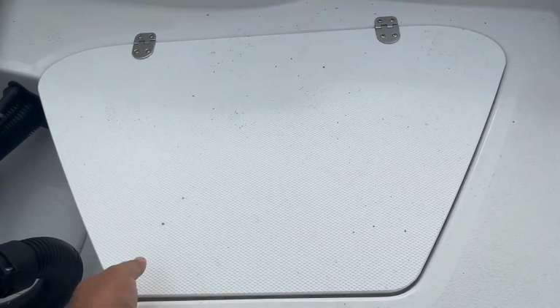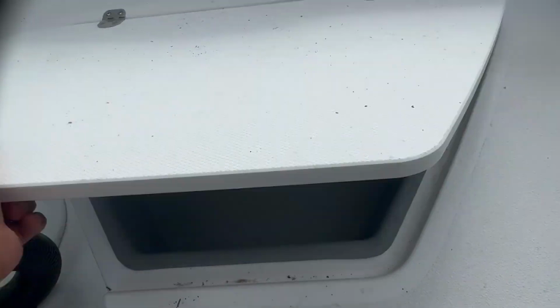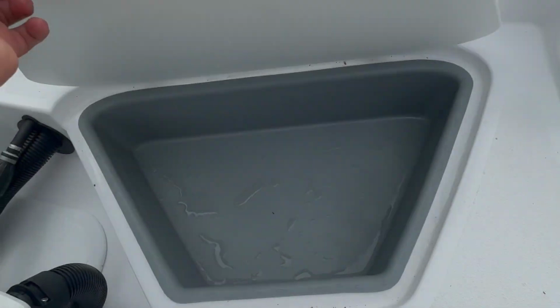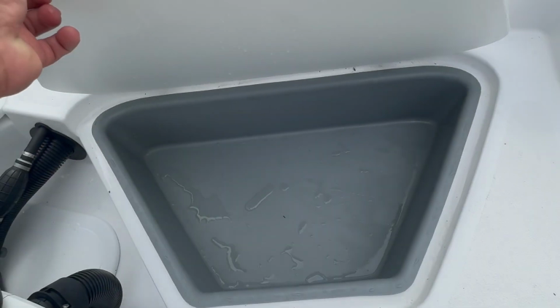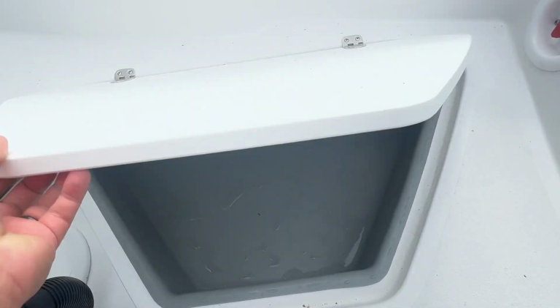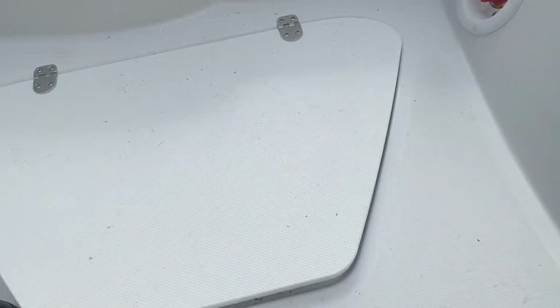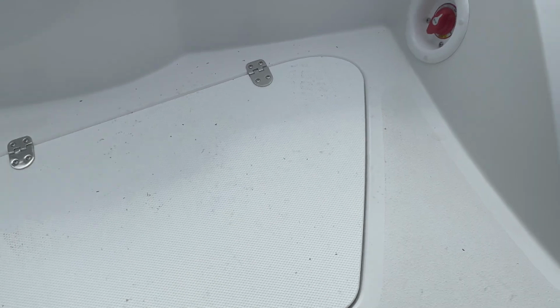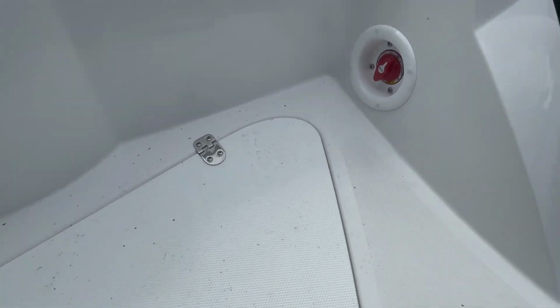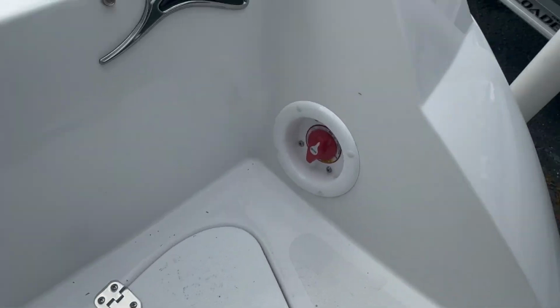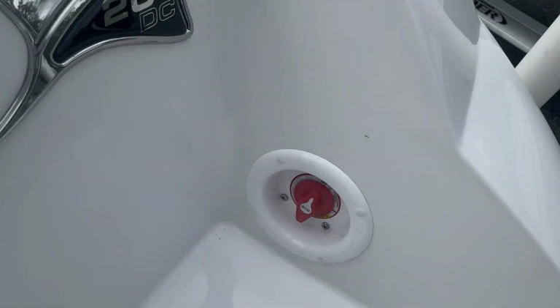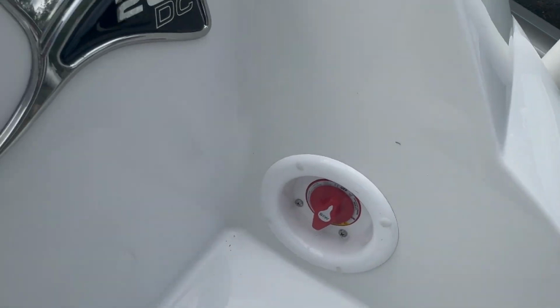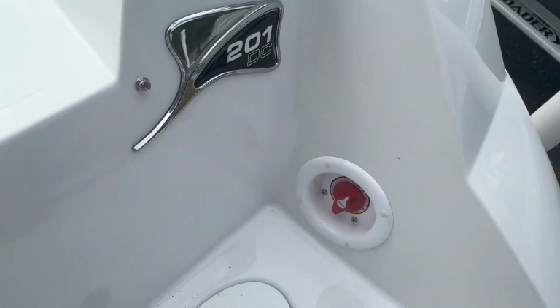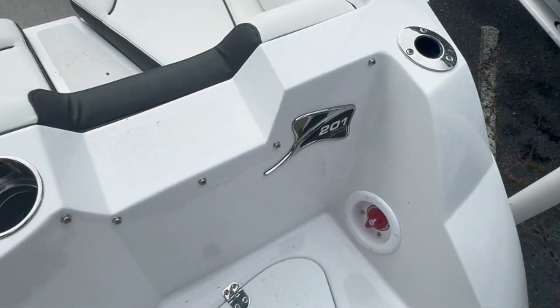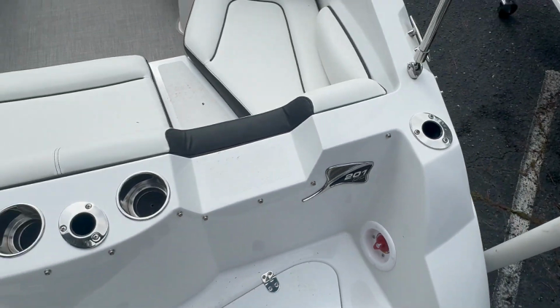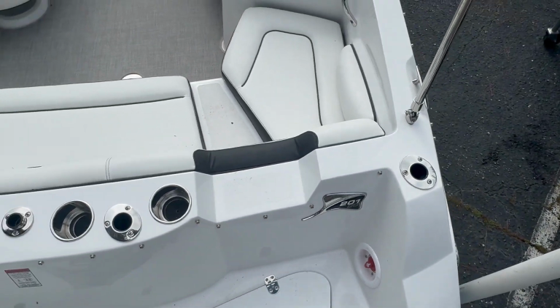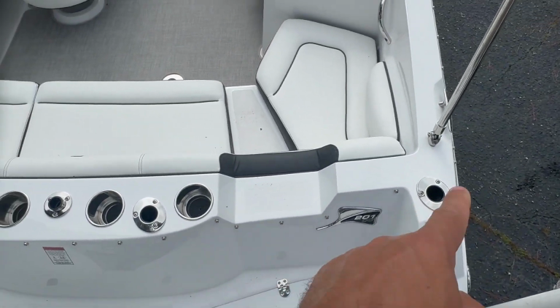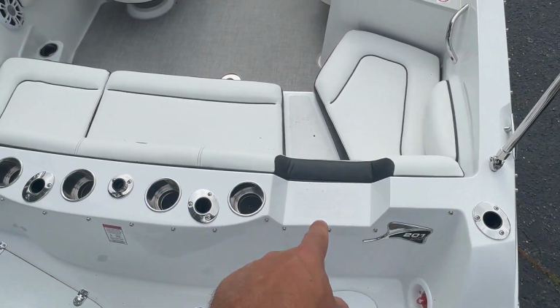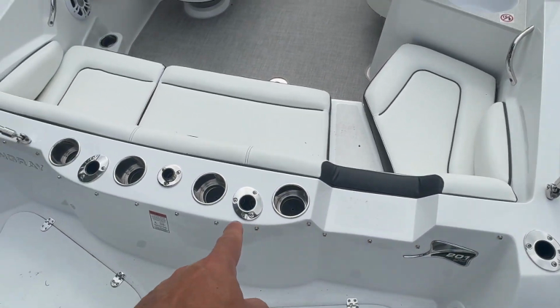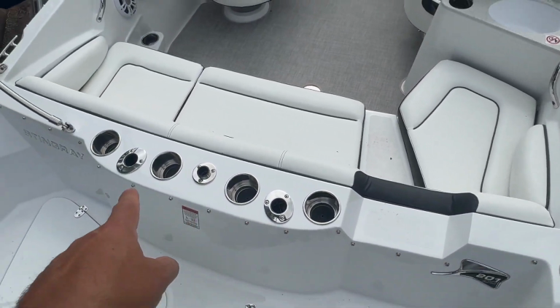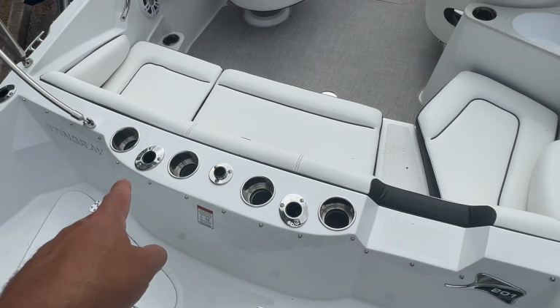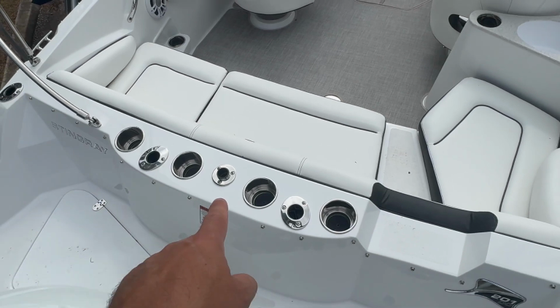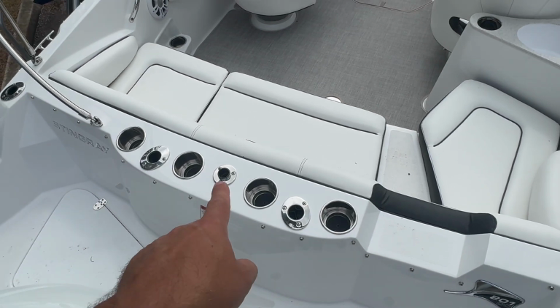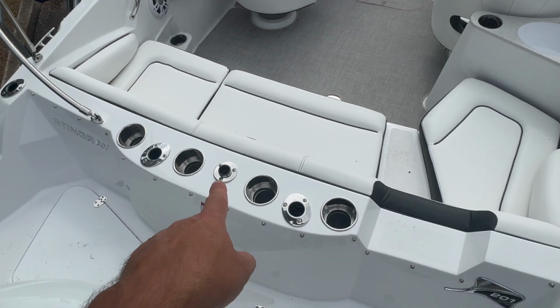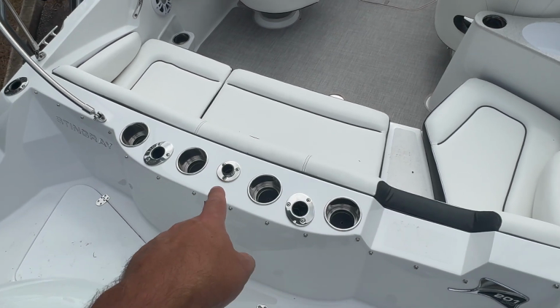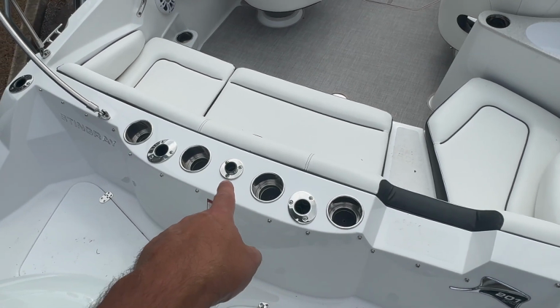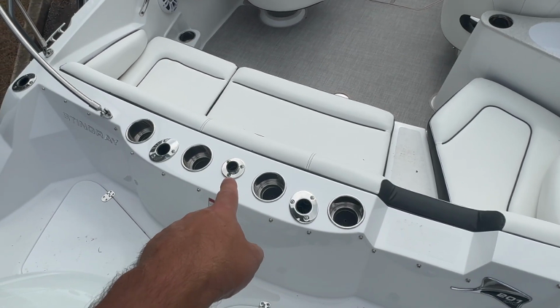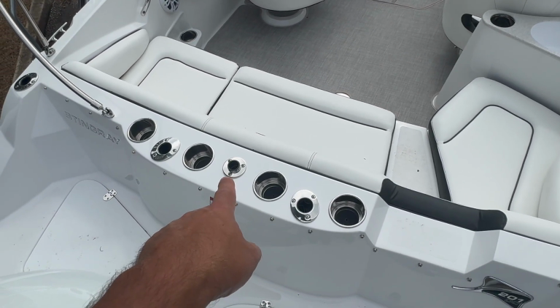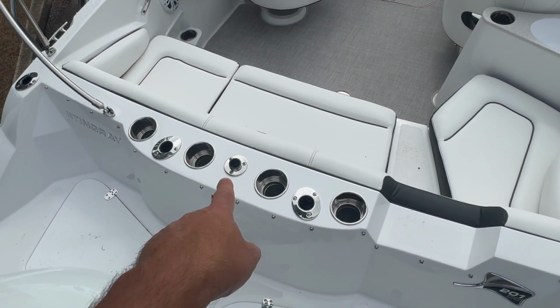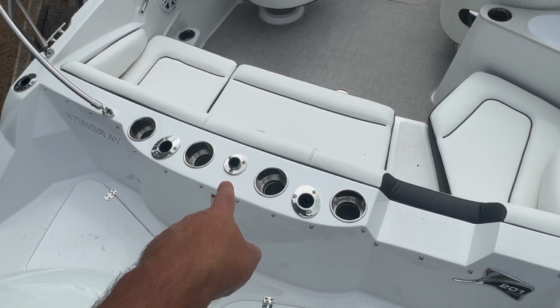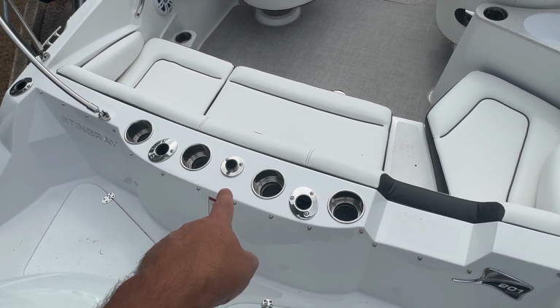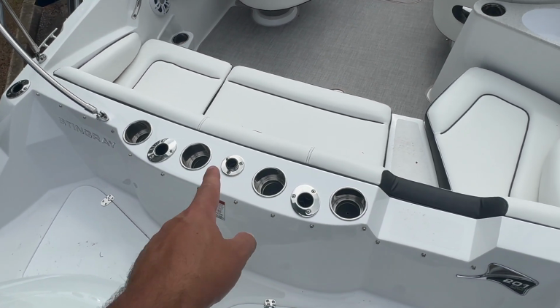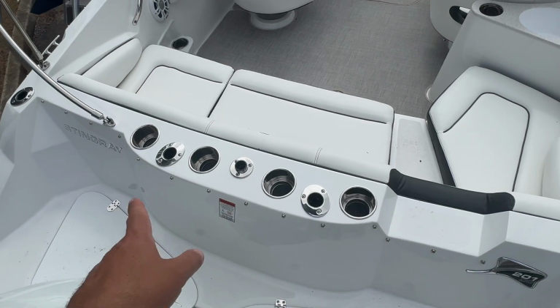You can open this up and it's got a little cubby on both sides, battery switch across the back. You've got rod holders, and this is the spot for a ski tow pole which comes with it but it pops out.